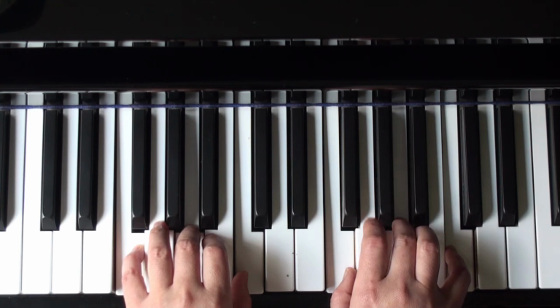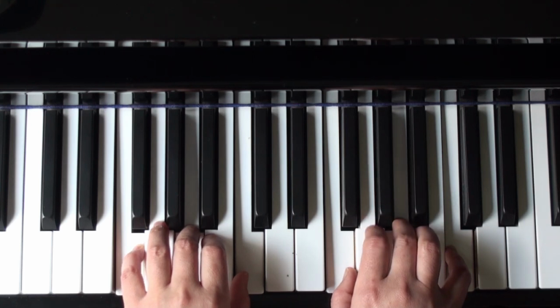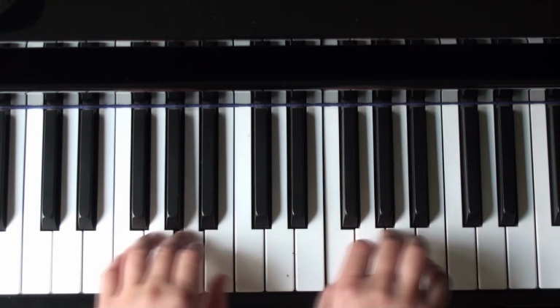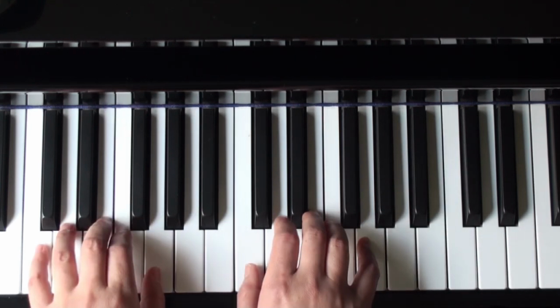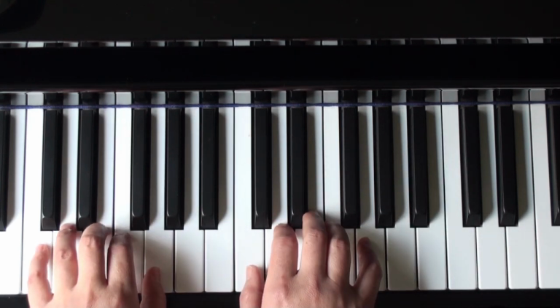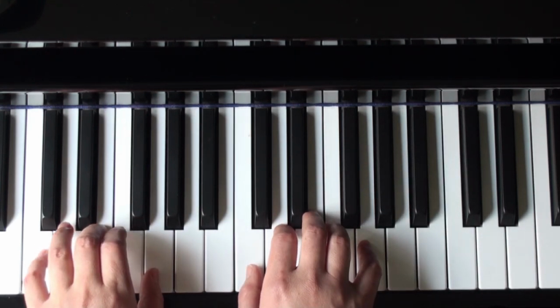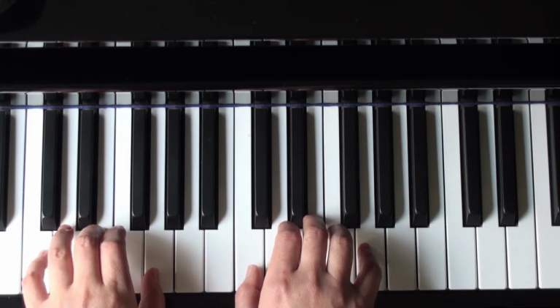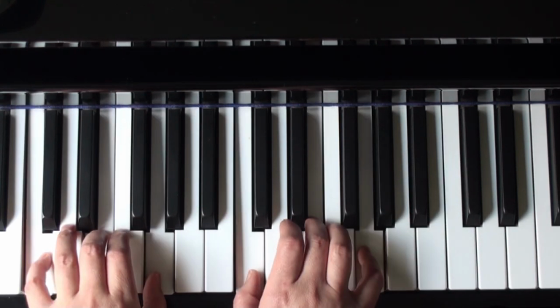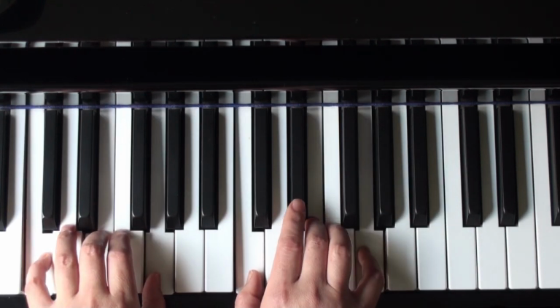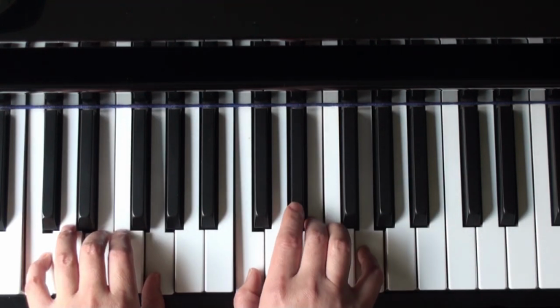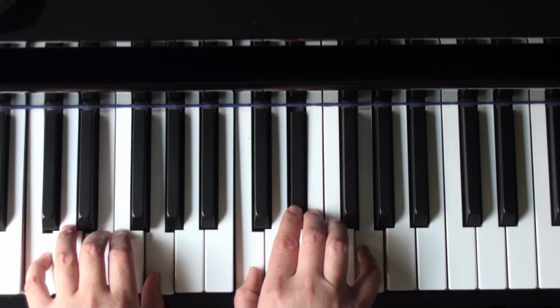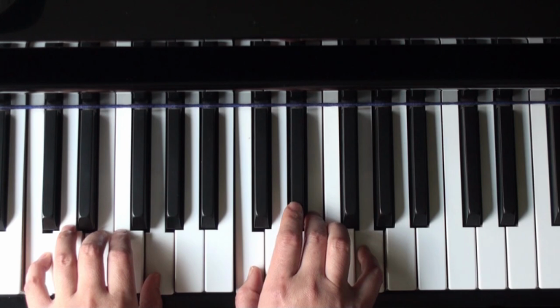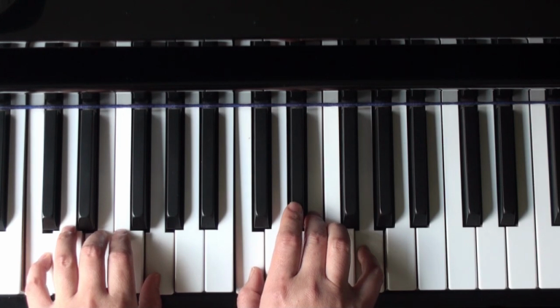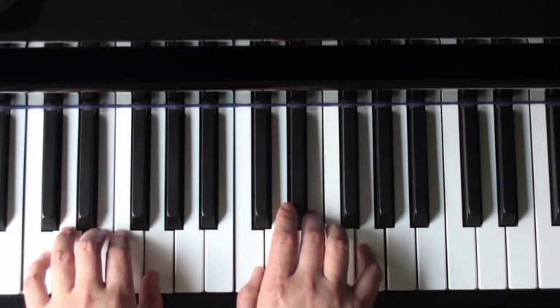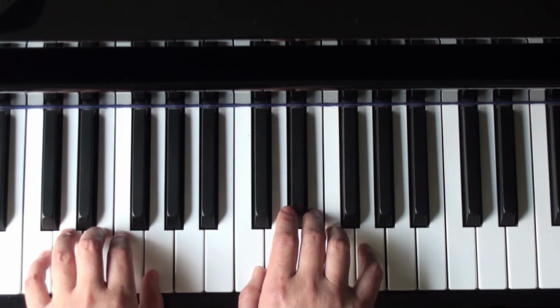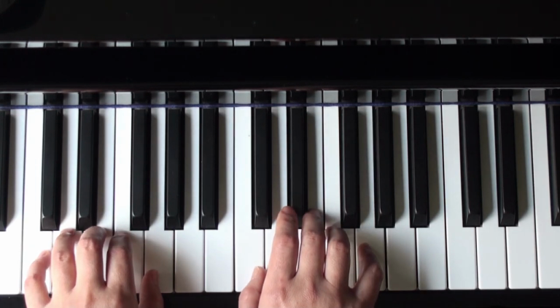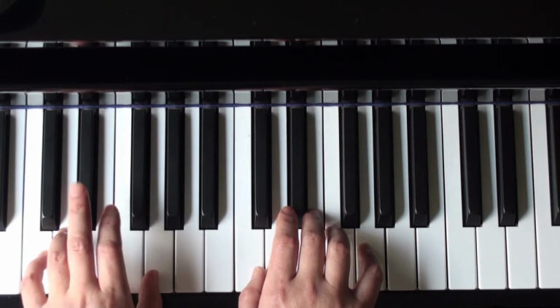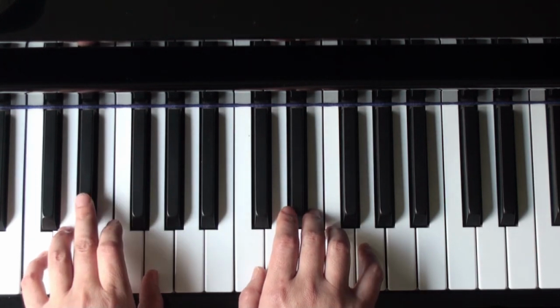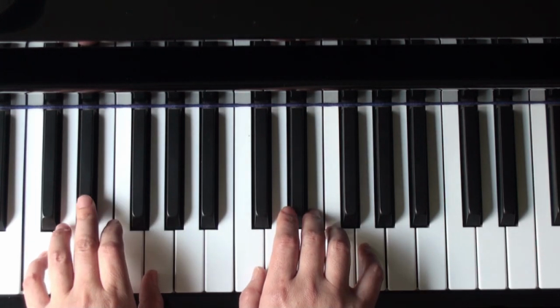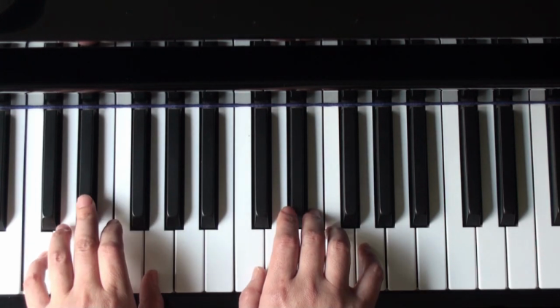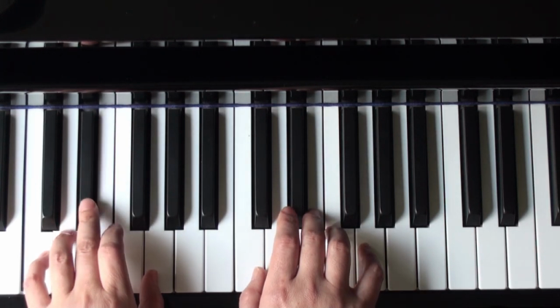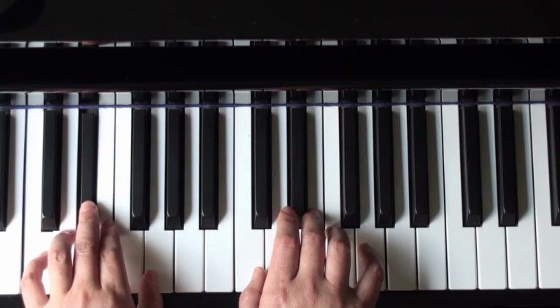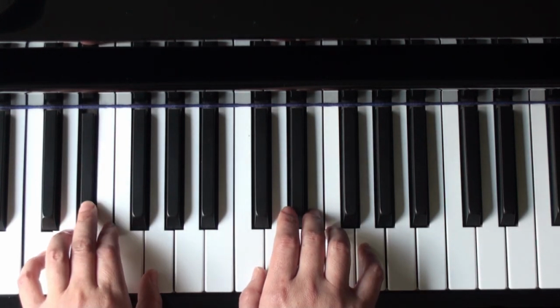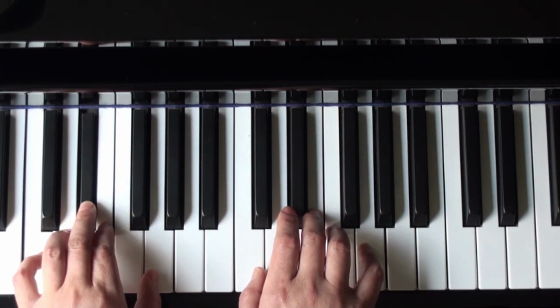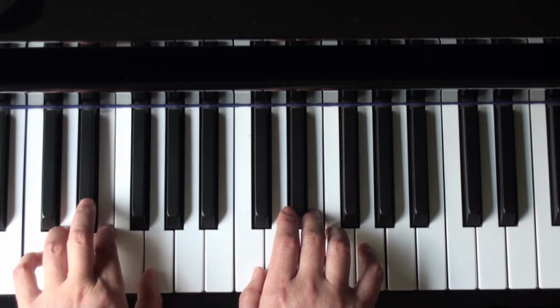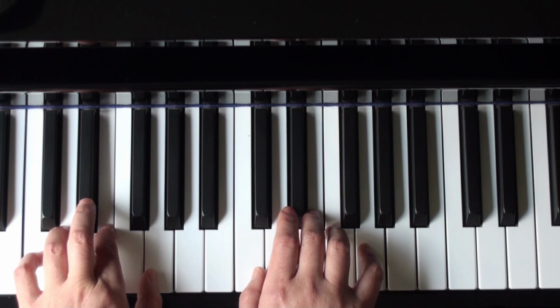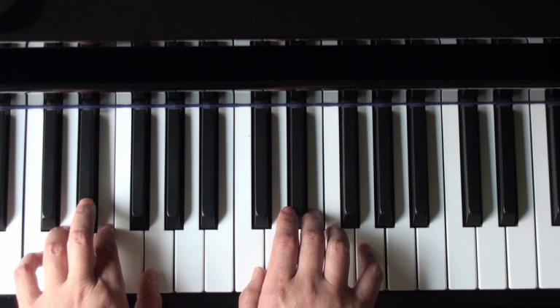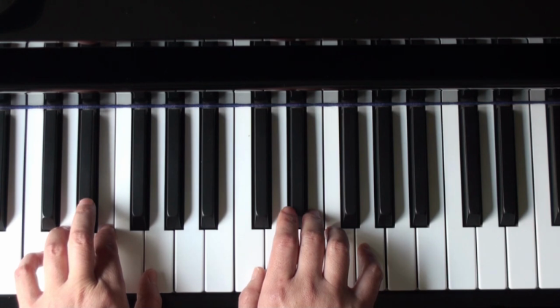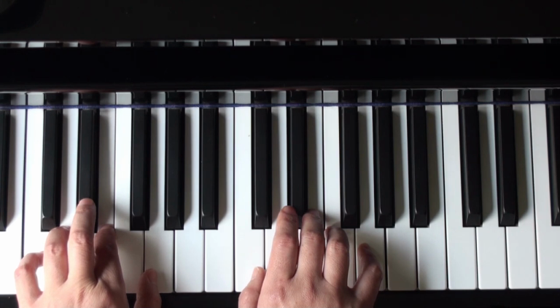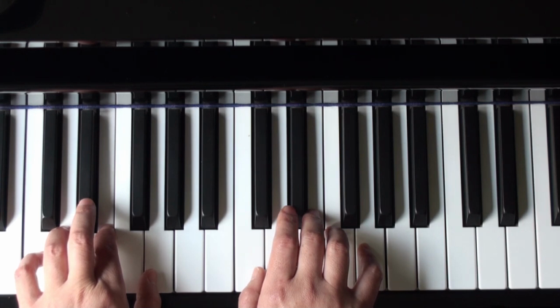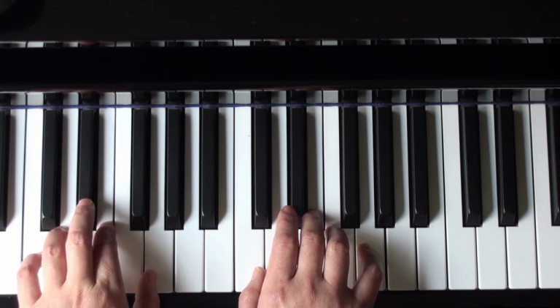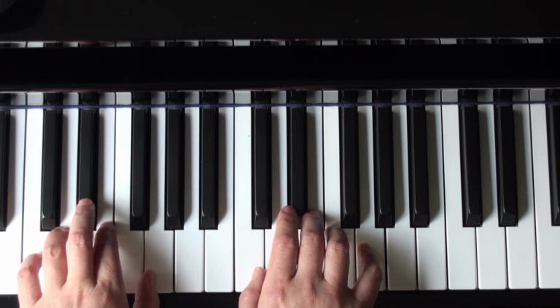And down to C position. Left hand finger 2, with 3 on the E flat. 2nd finger on E.